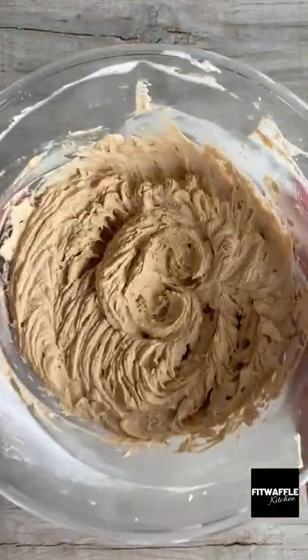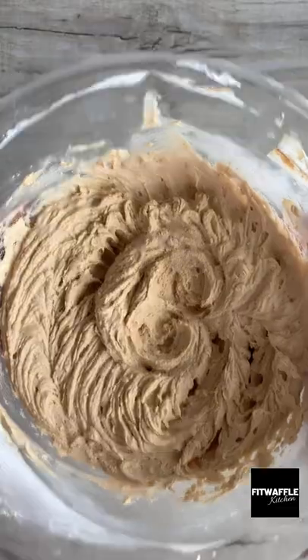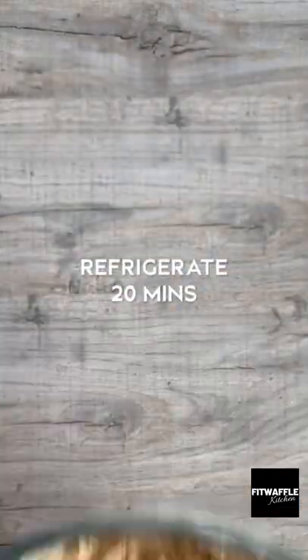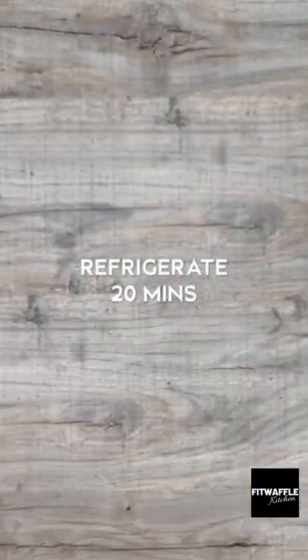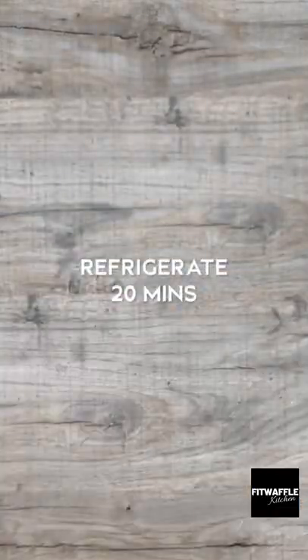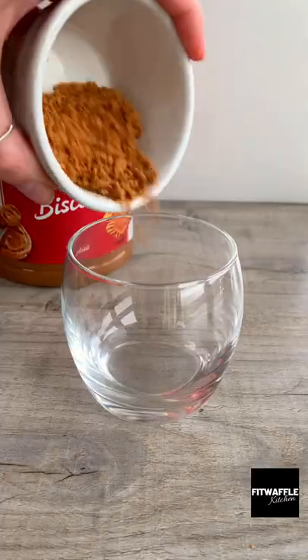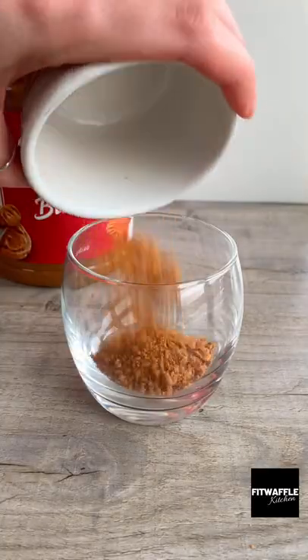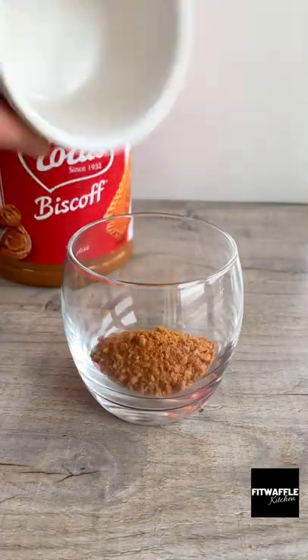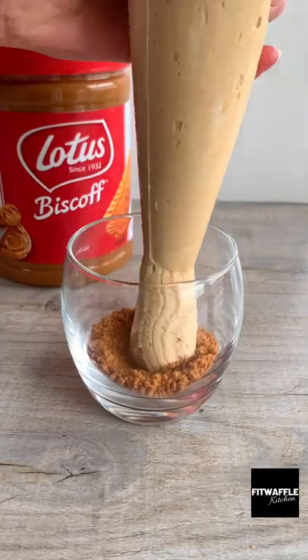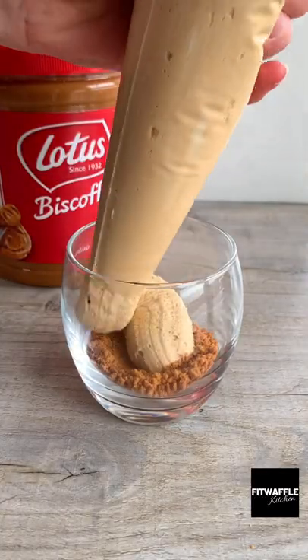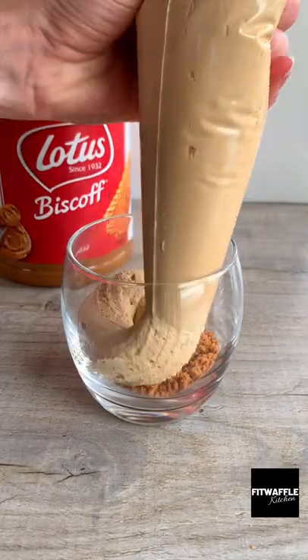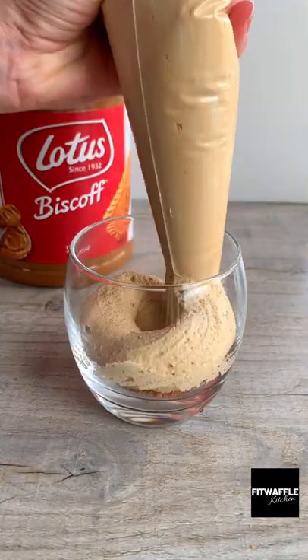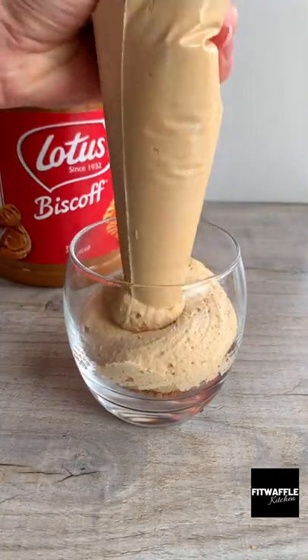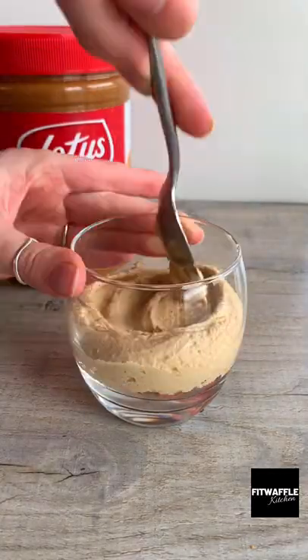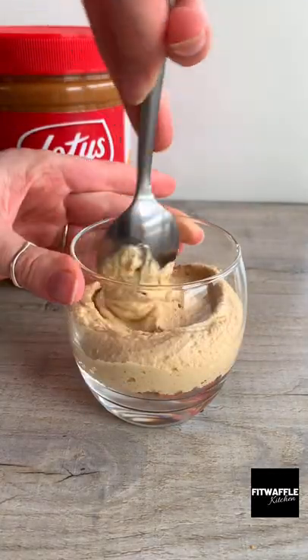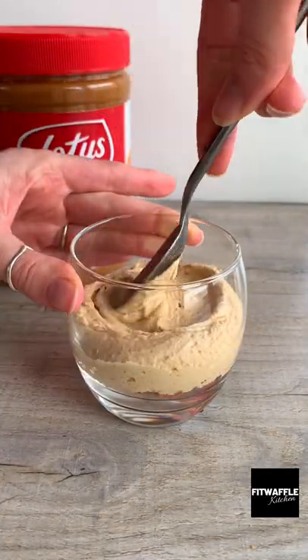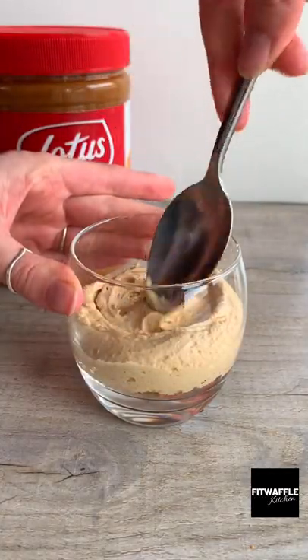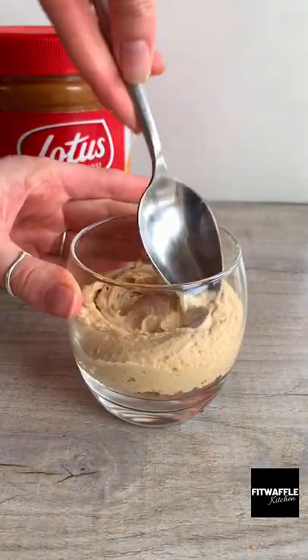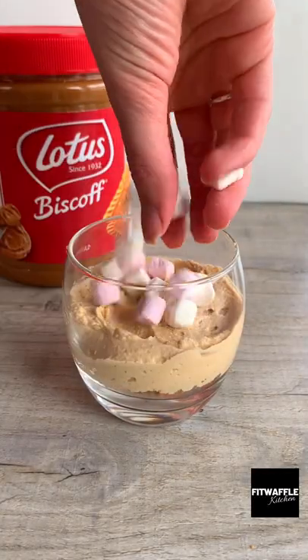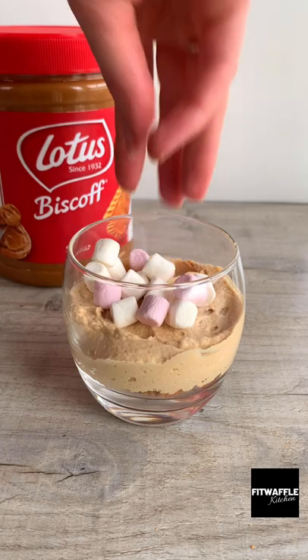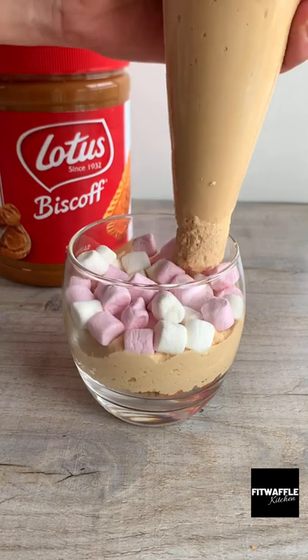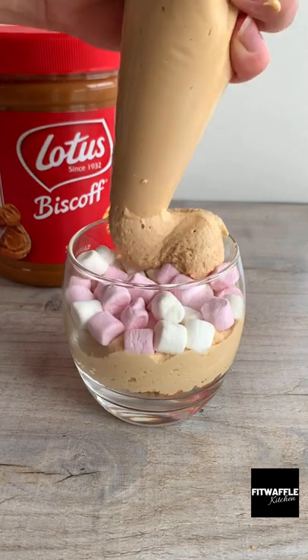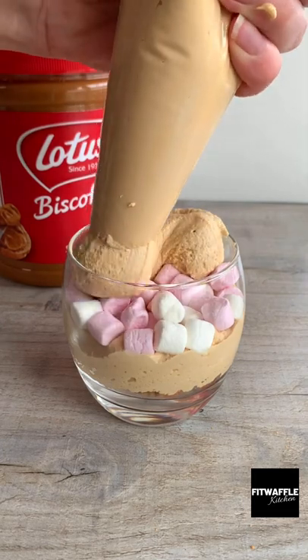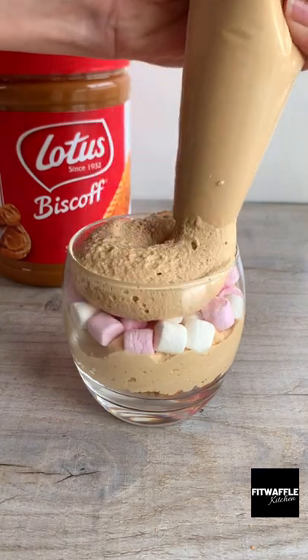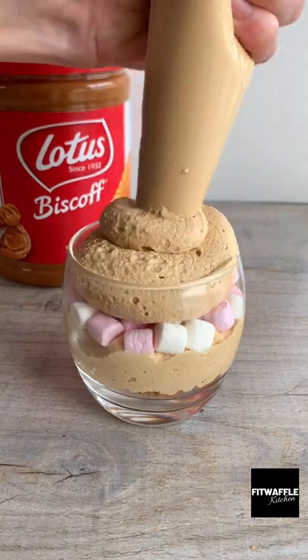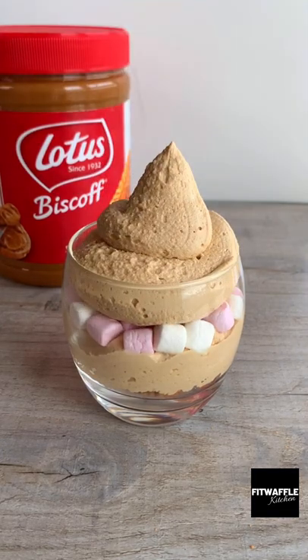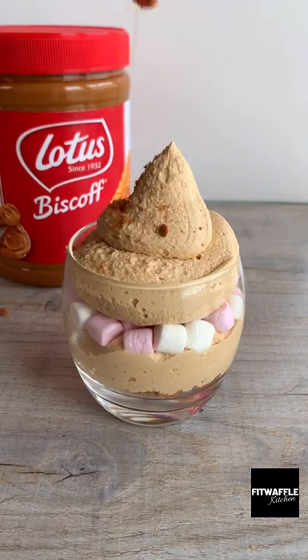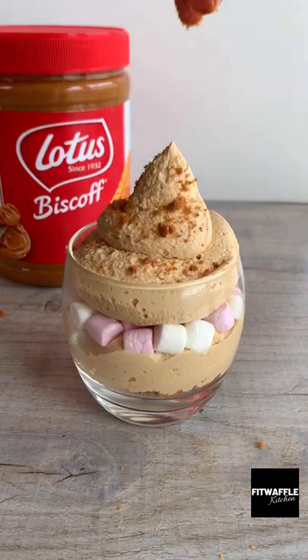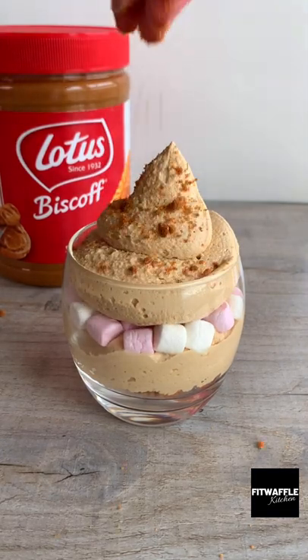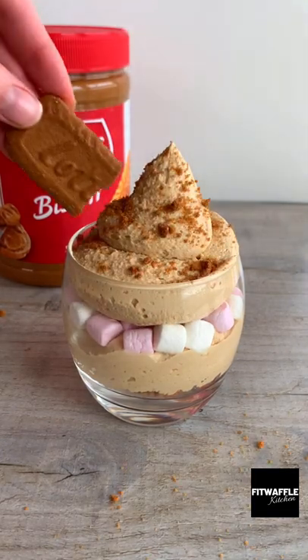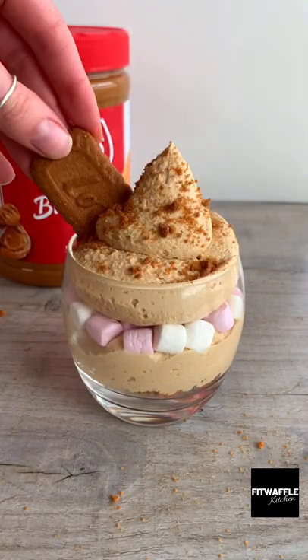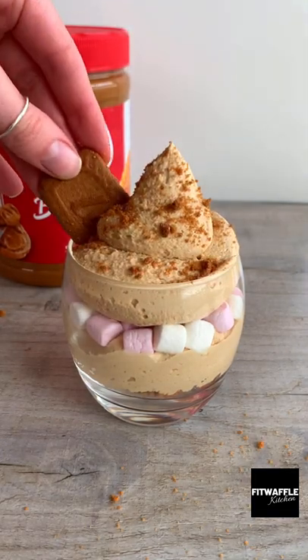You can serve it however you wish. I added biscoff crumbs to the base, then layered the mousse with marshmallows in the middle, and topped it off with some more biscoff crumbs and a biscuit. Enjoy!